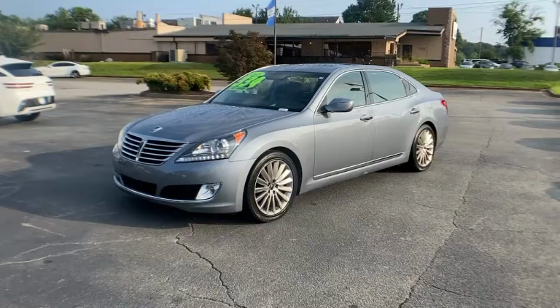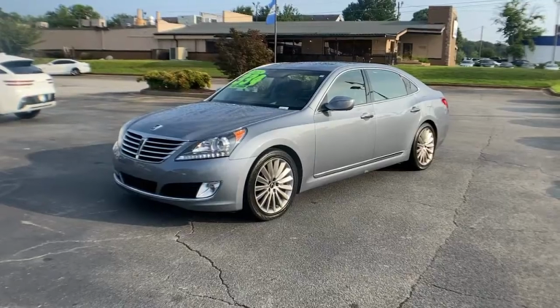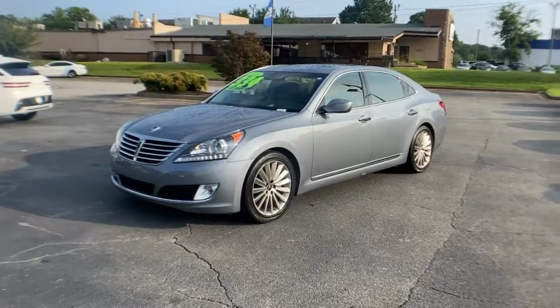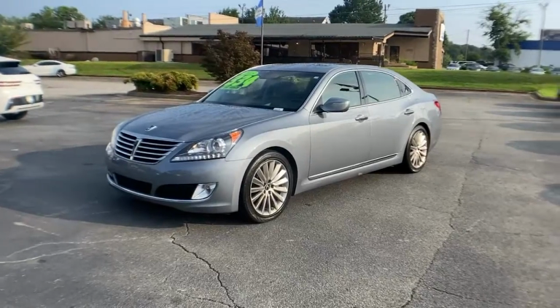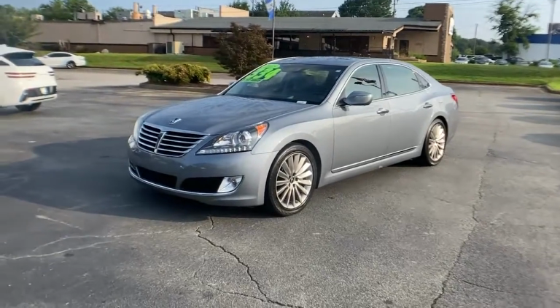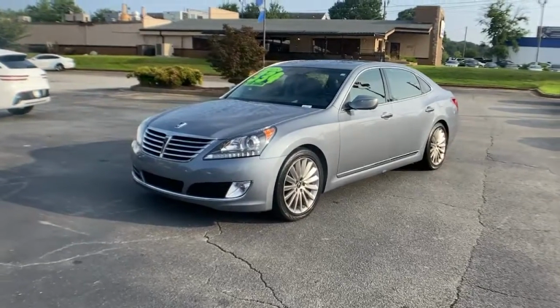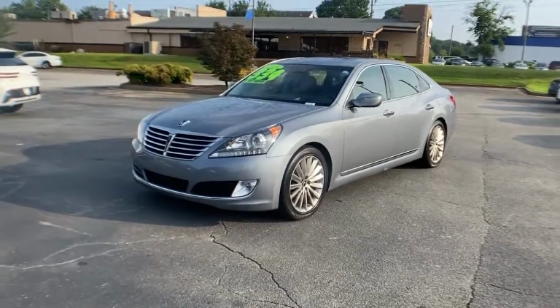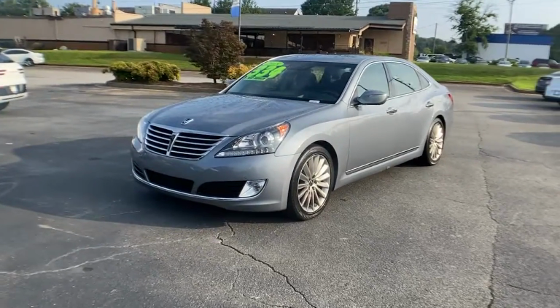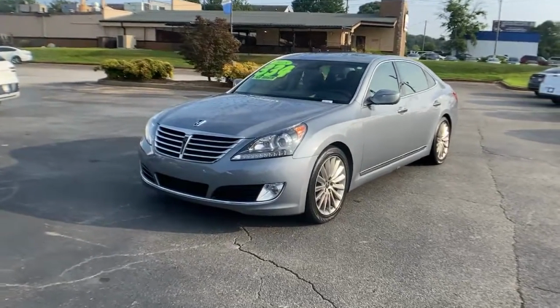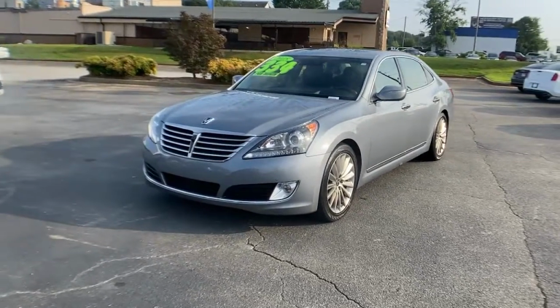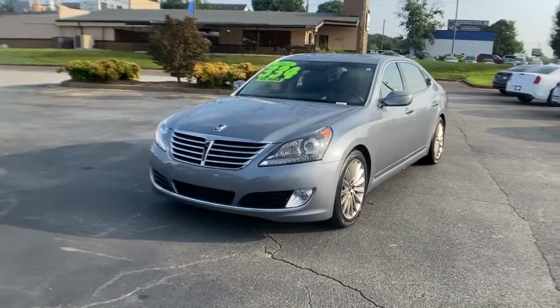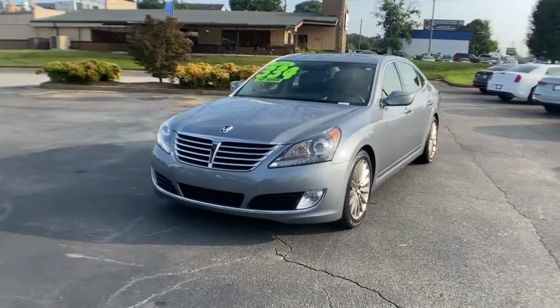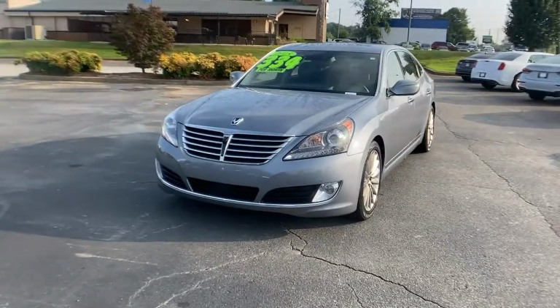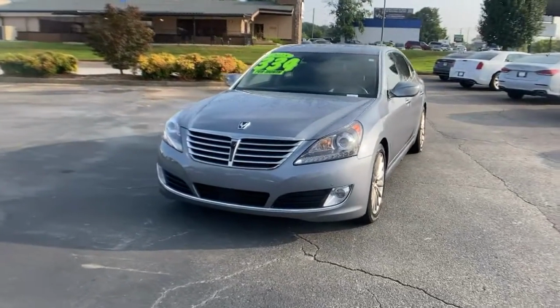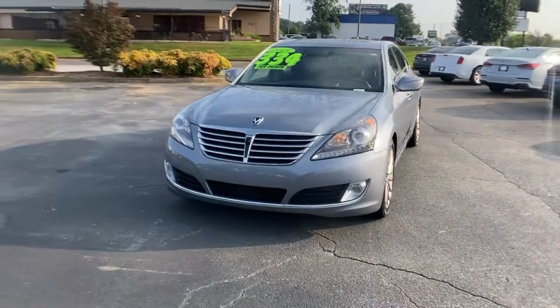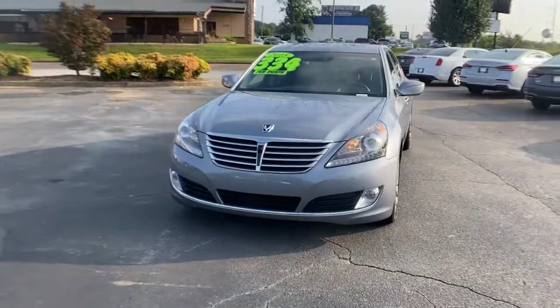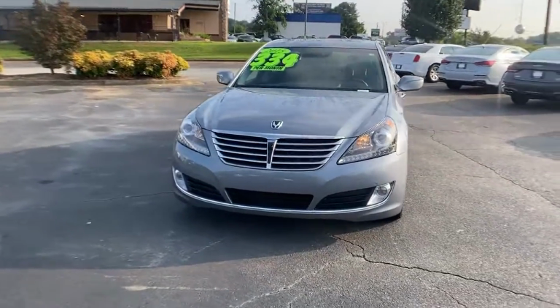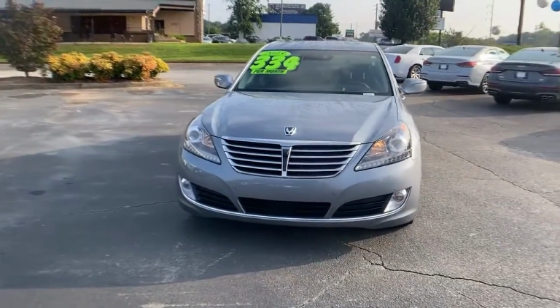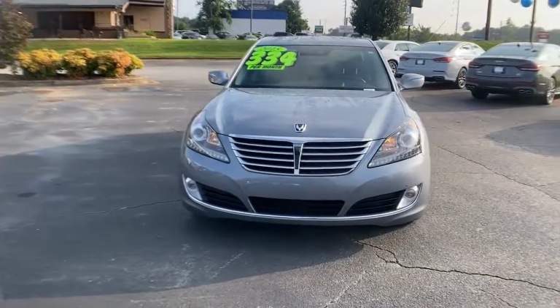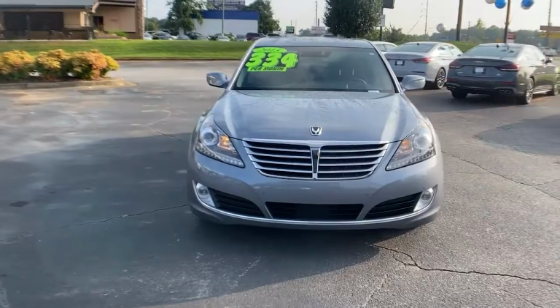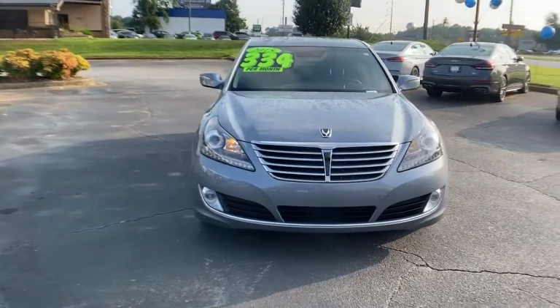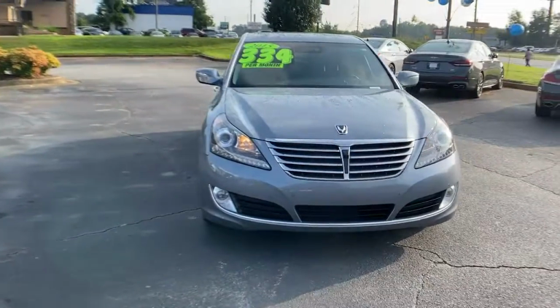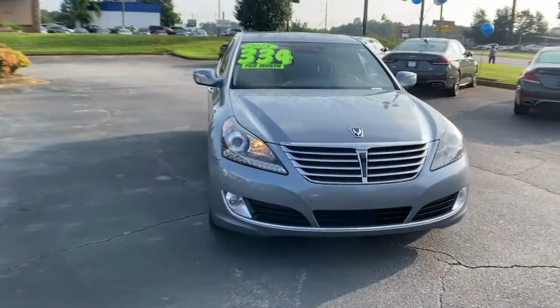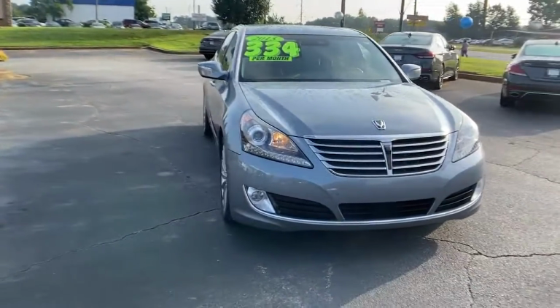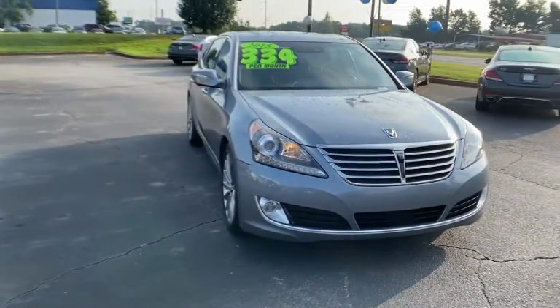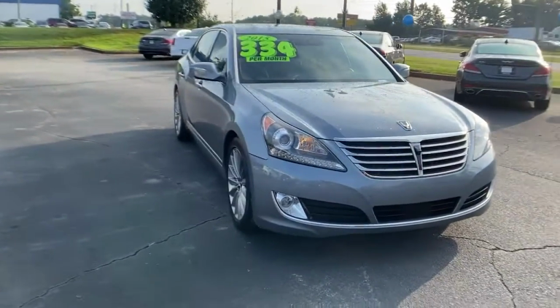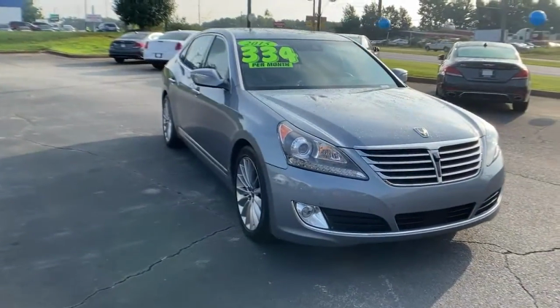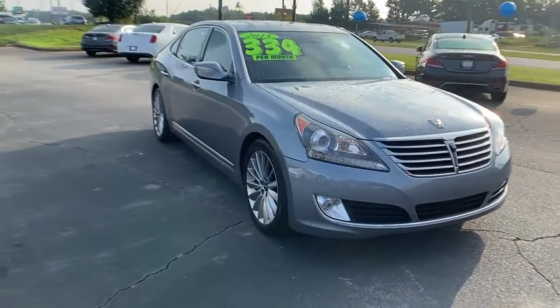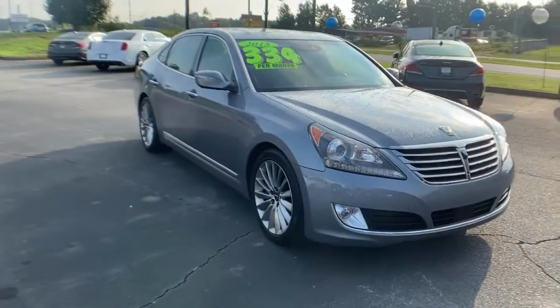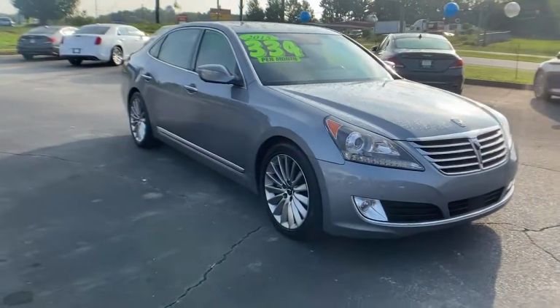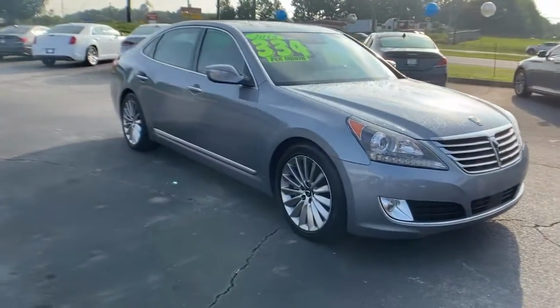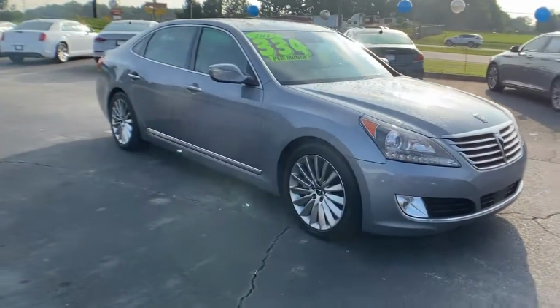Introducing the 2015 Hyundai Equus. With less than 30,000 miles on the odometer, this vehicle stands out from the rest.